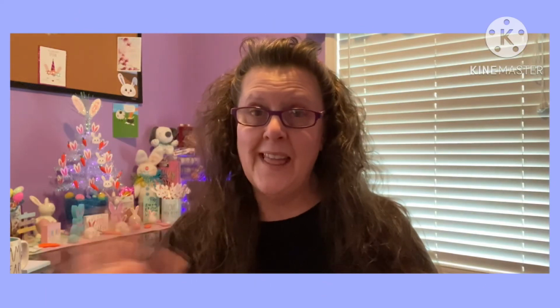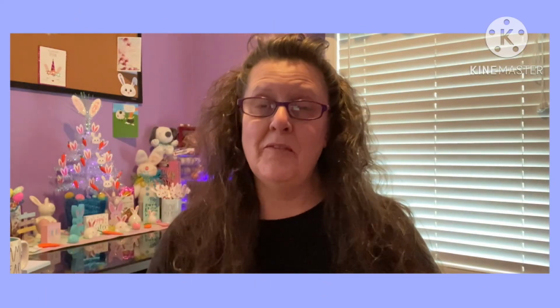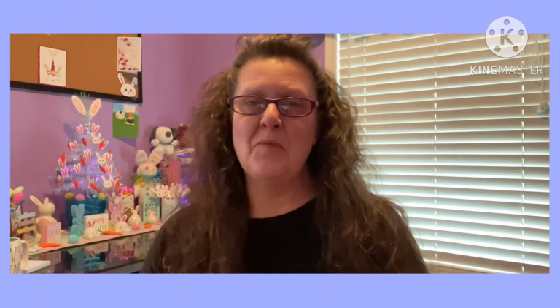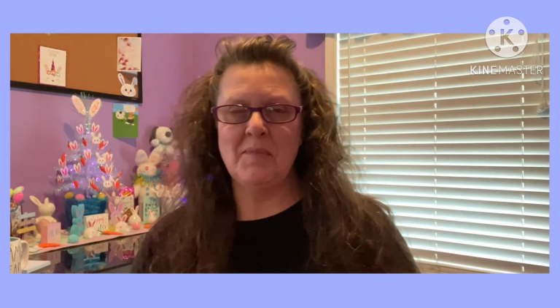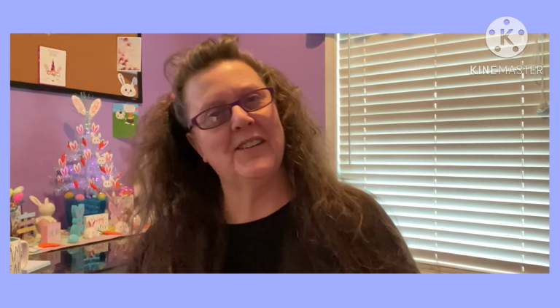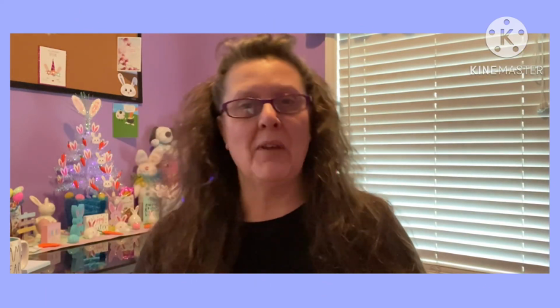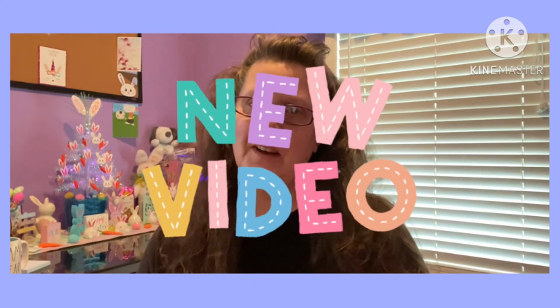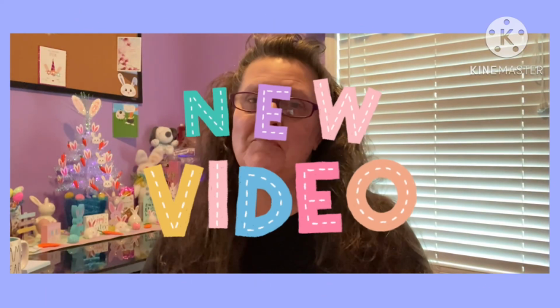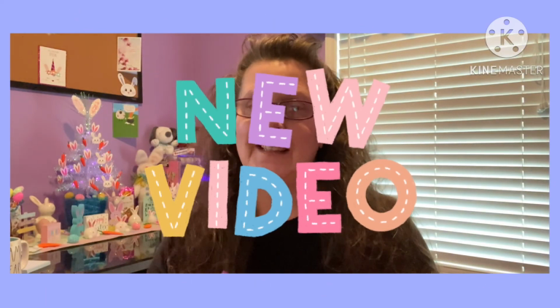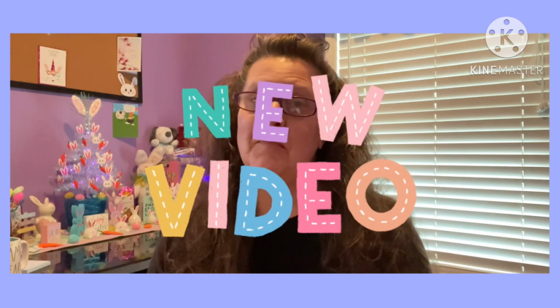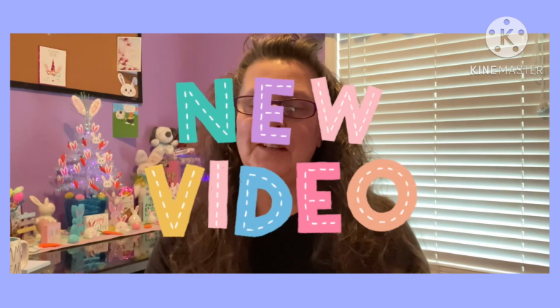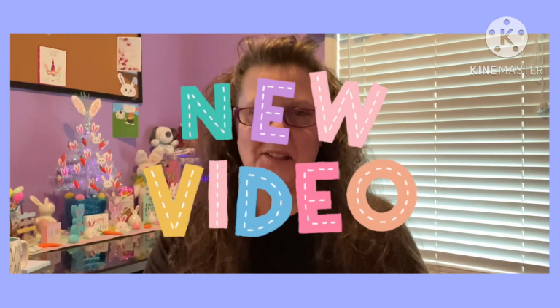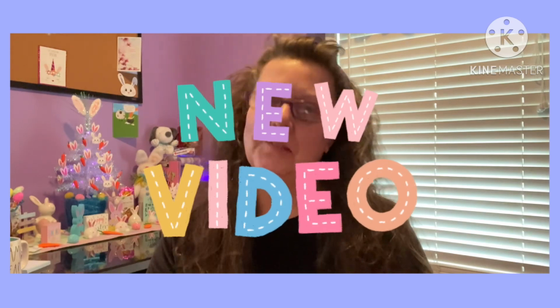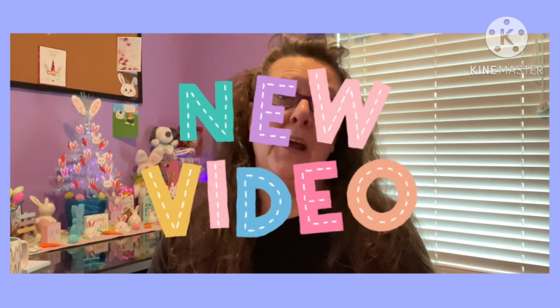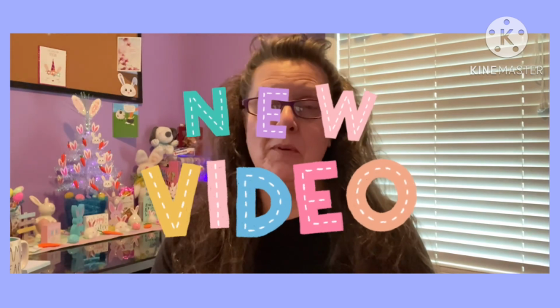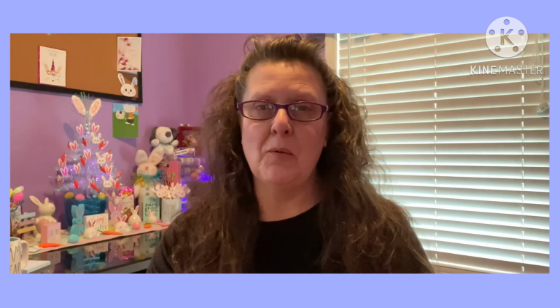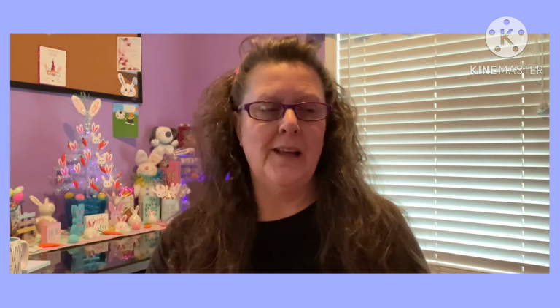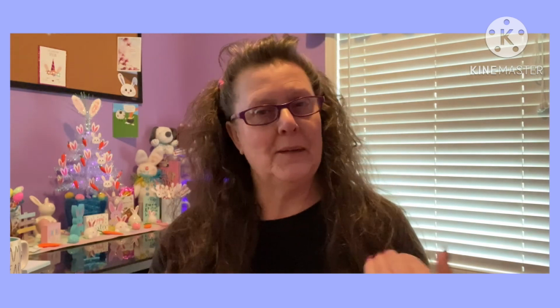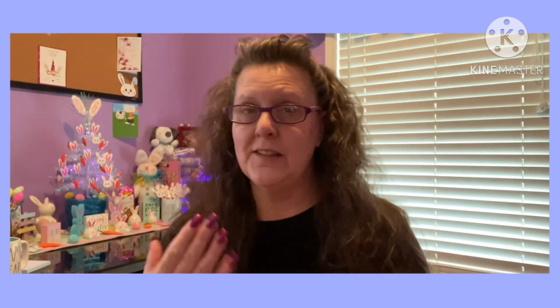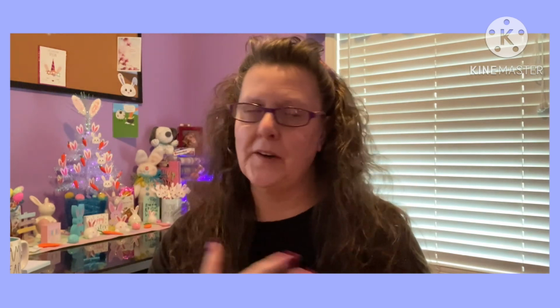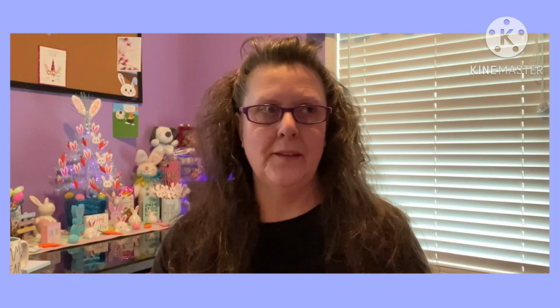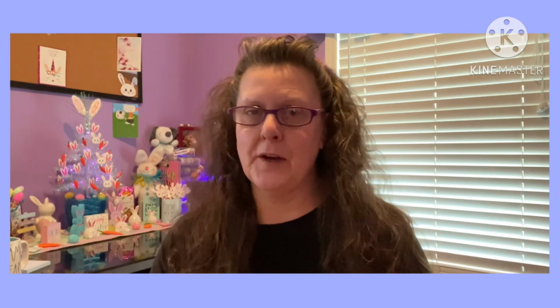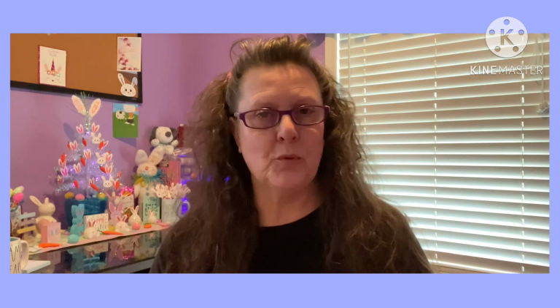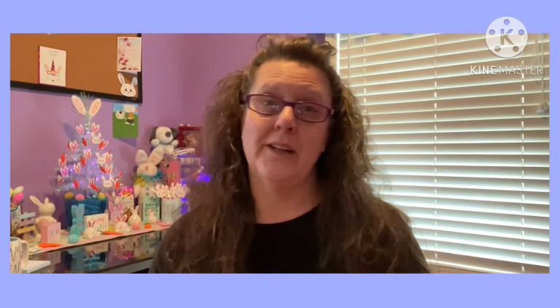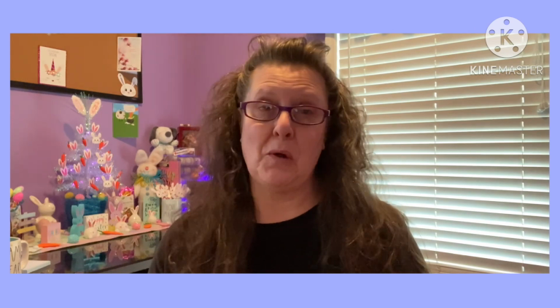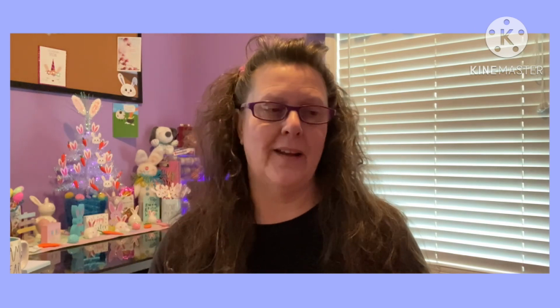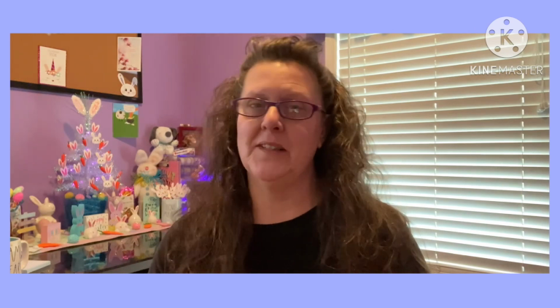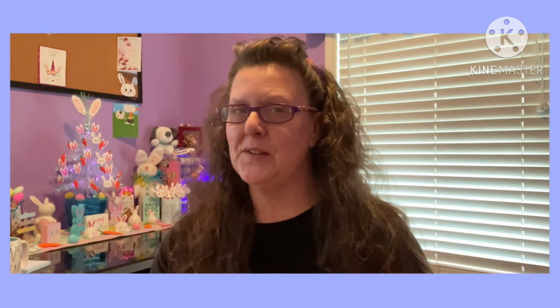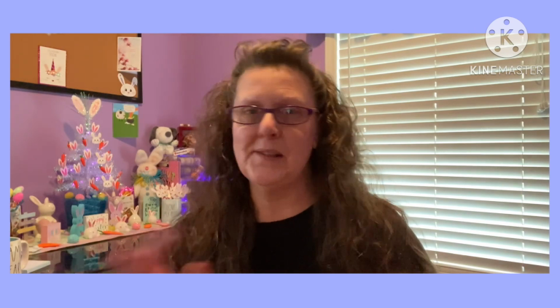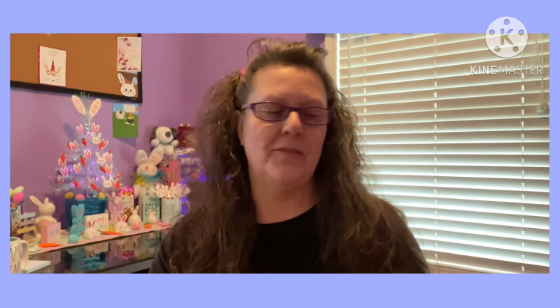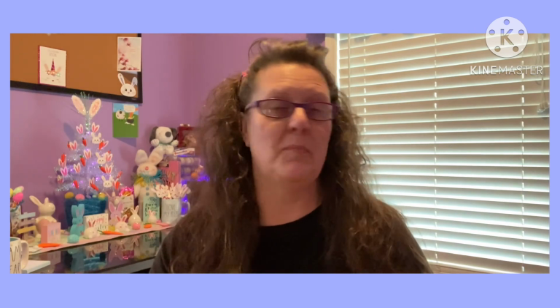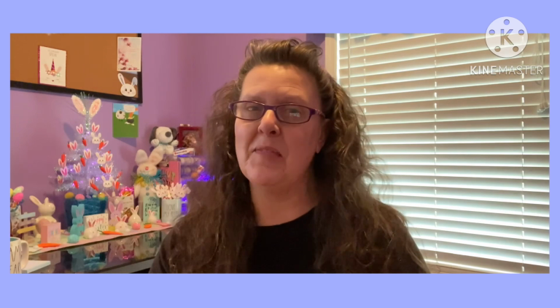Hello everyone and welcome to my channel. If you're brand new to my channel, my name is Elizabeth. My channel name is Shytown Girl. I hope everyone is doing well. I am still fighting this virus, whatever it is that's going on, so I'm still sneezing and coughing, so bear with me.